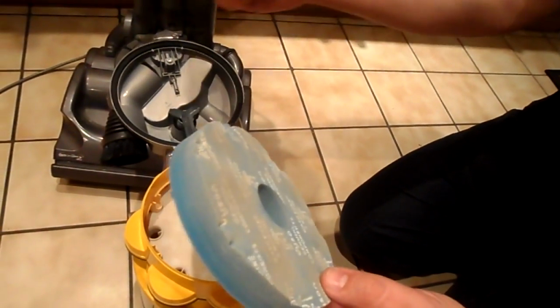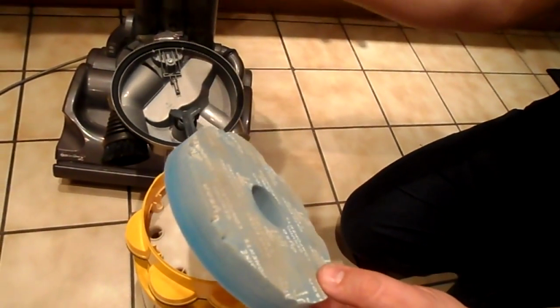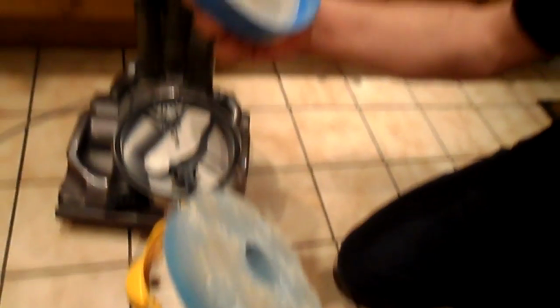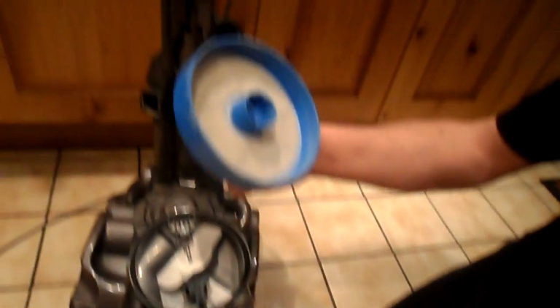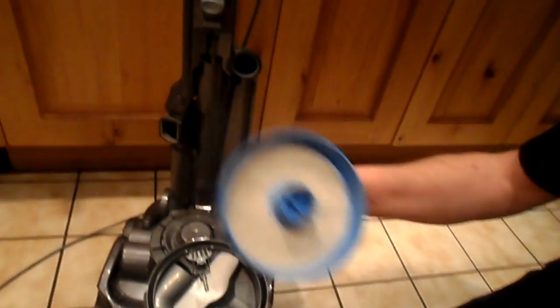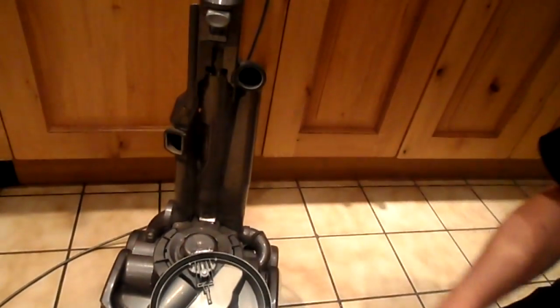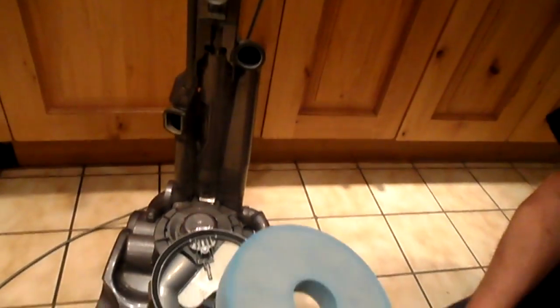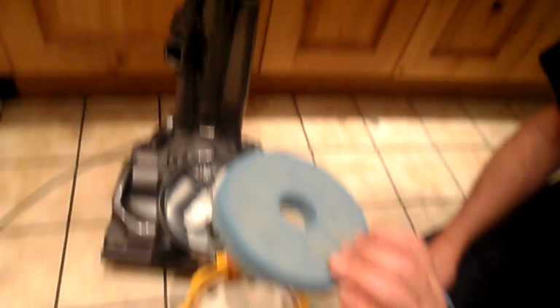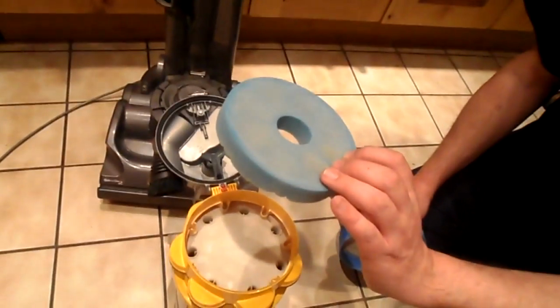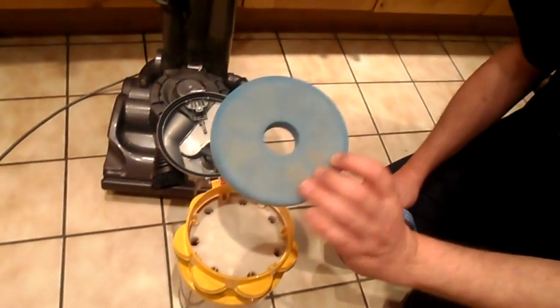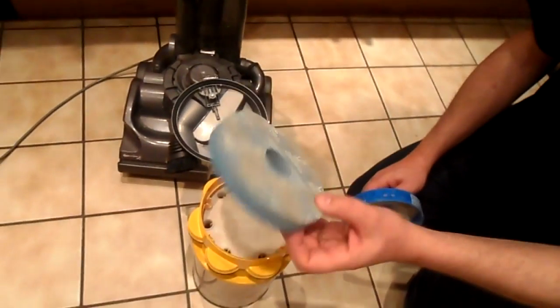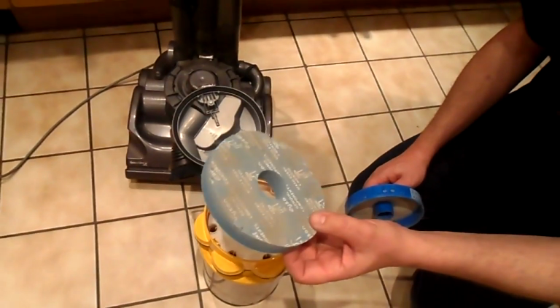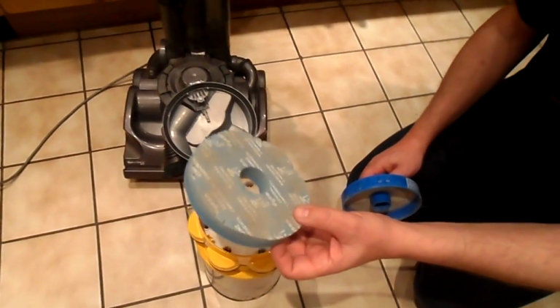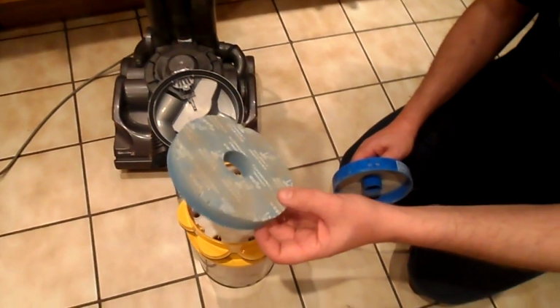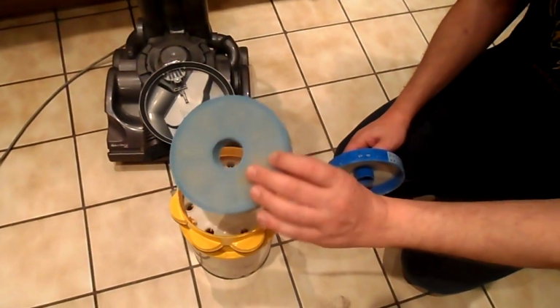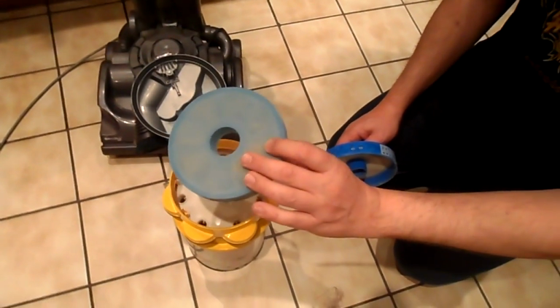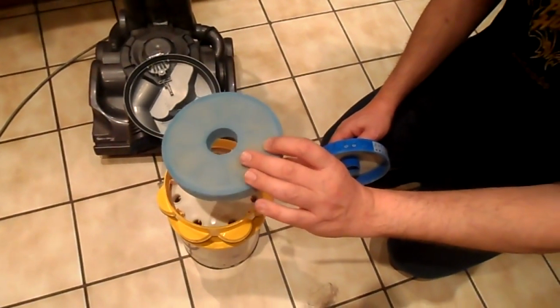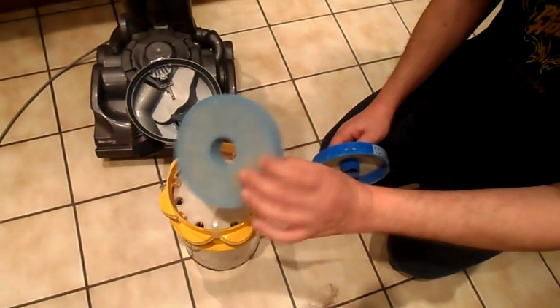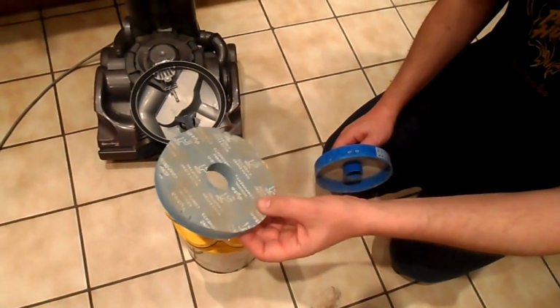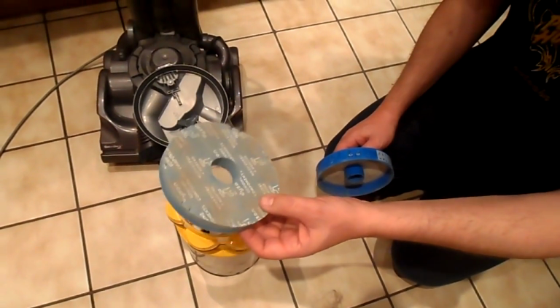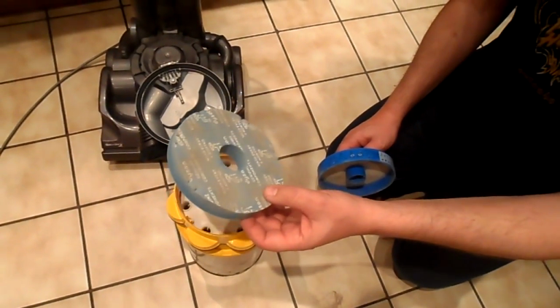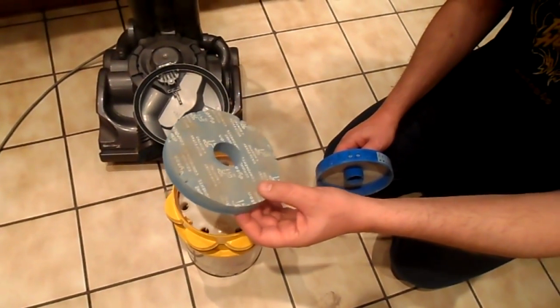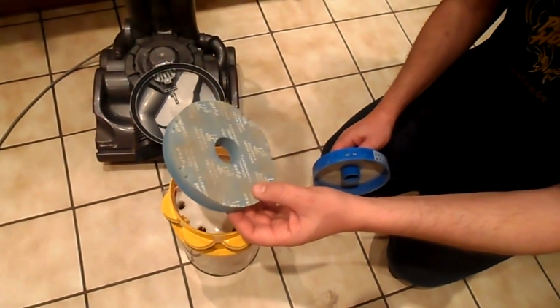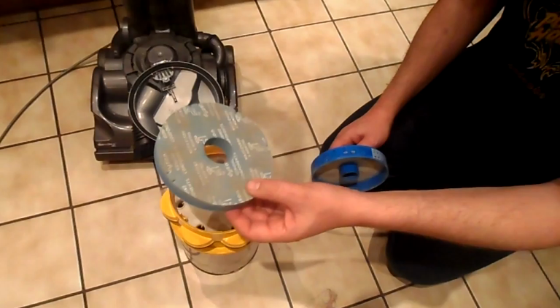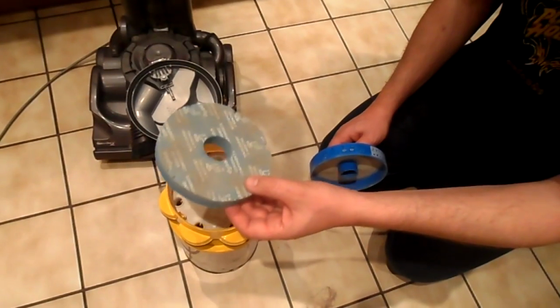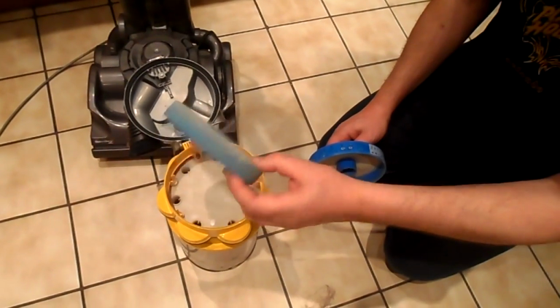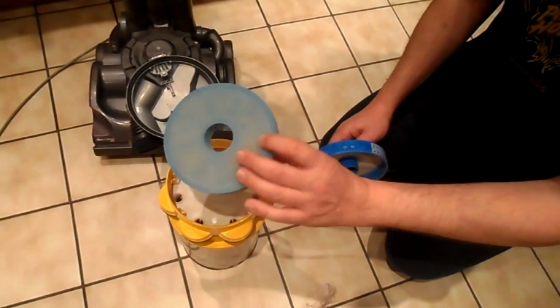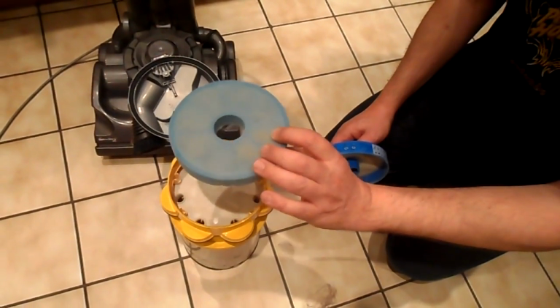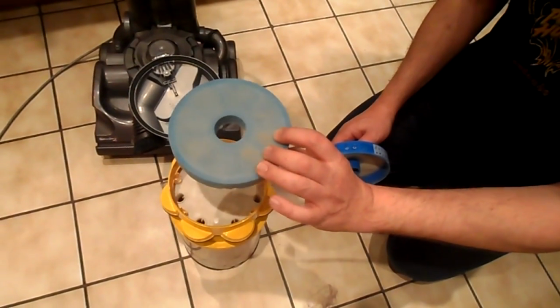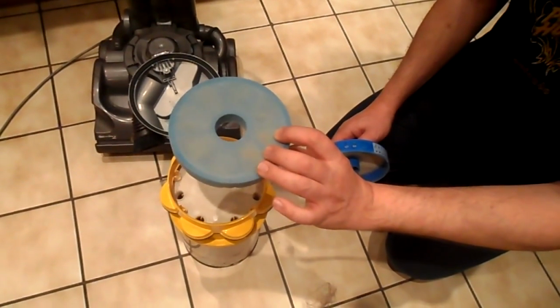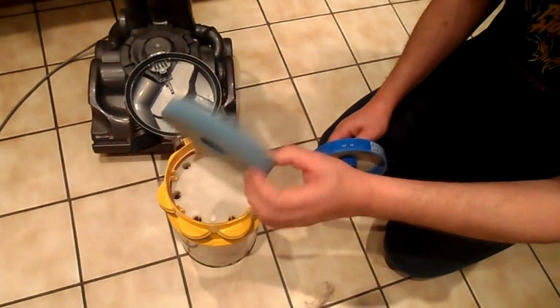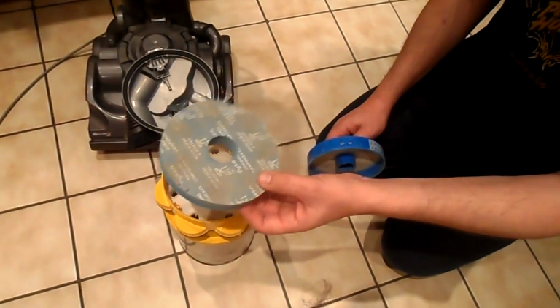That needs a quick dust outside. This one, just run it under the tap, squidge it out, give it a good wash and you'll find a lot of black stuff and all the micro dirt comes out of there.